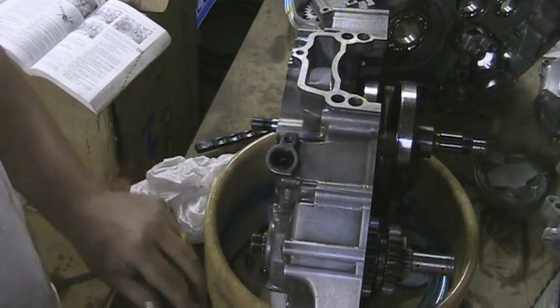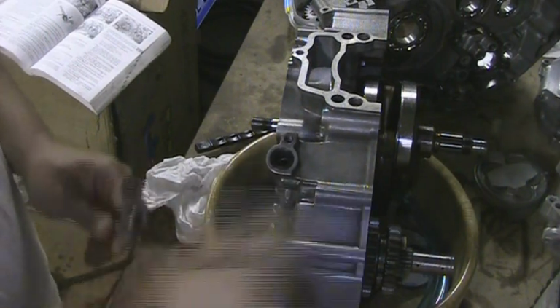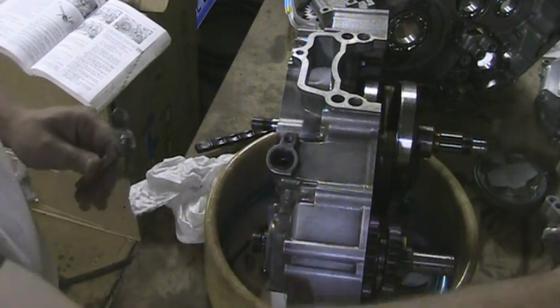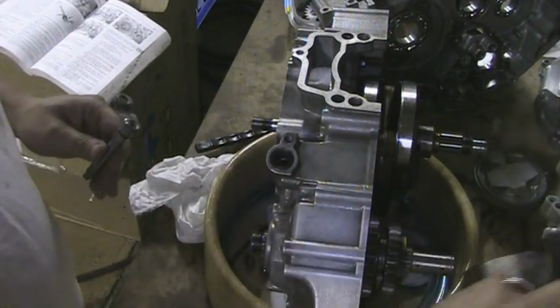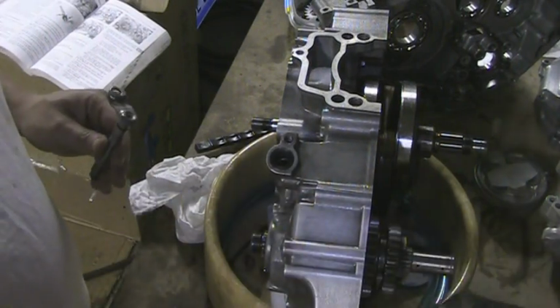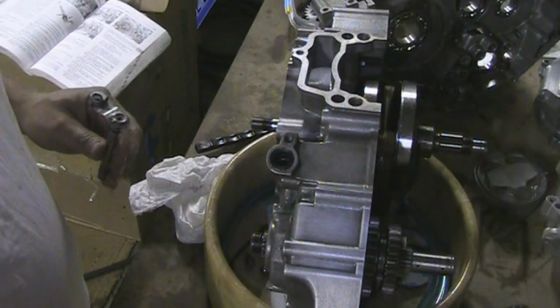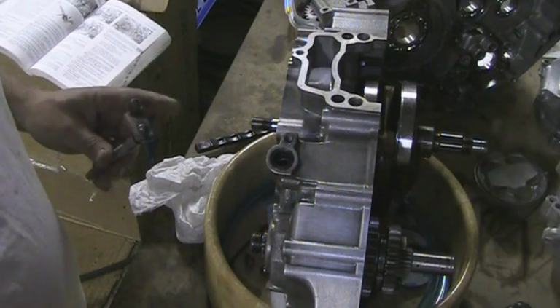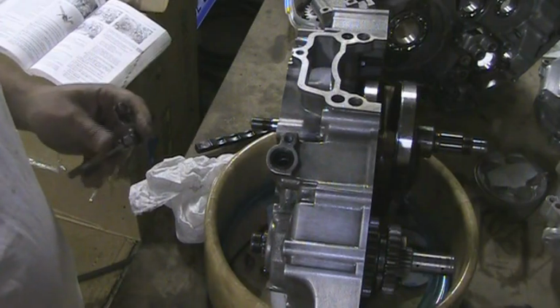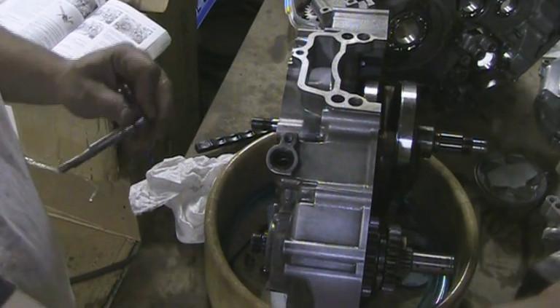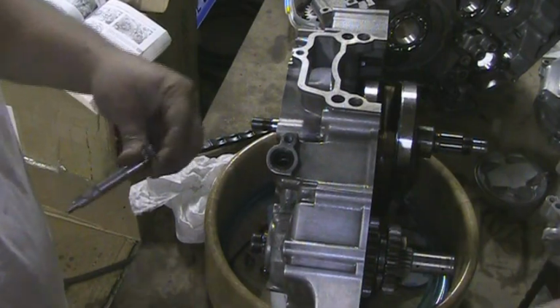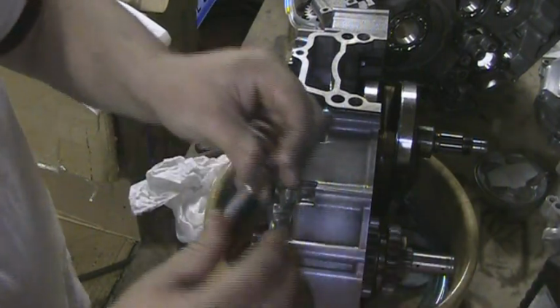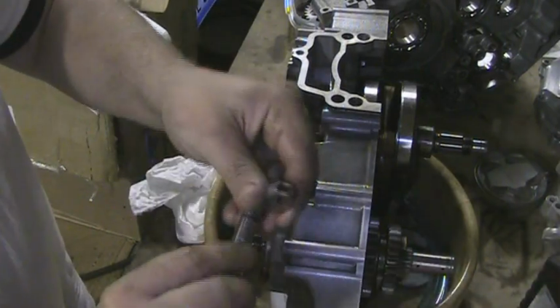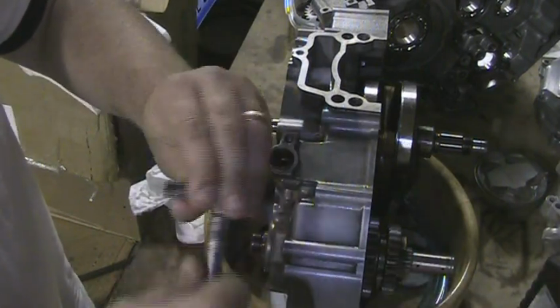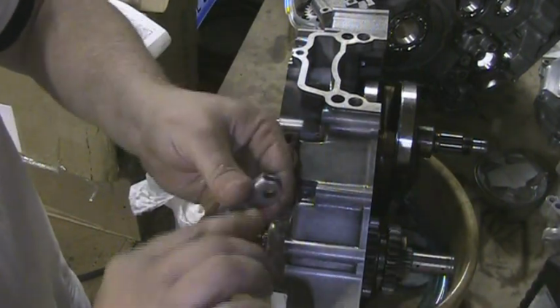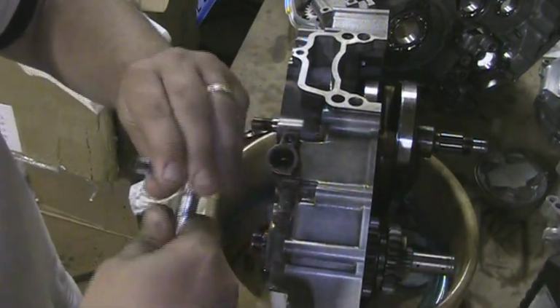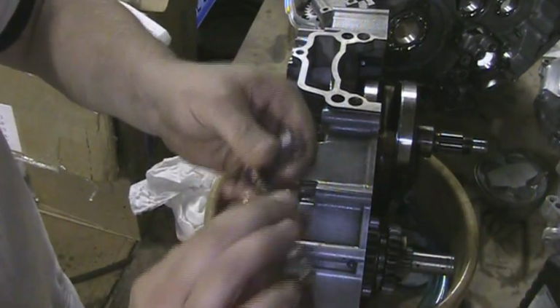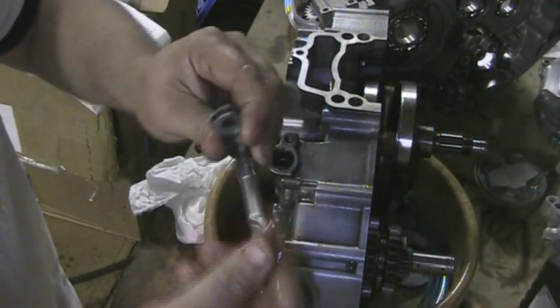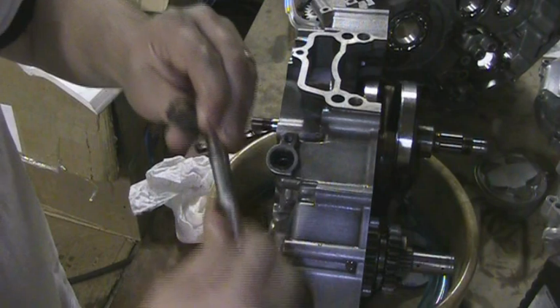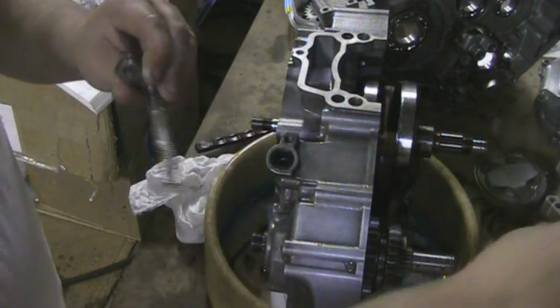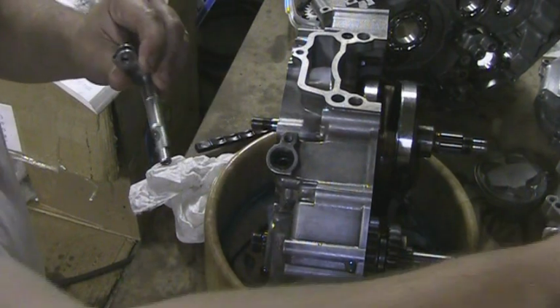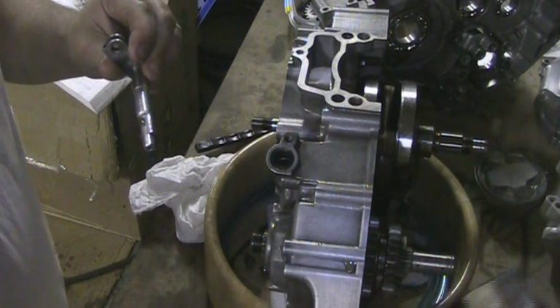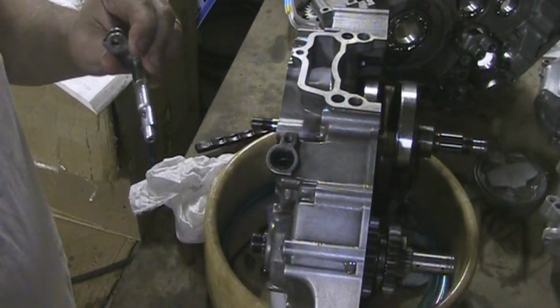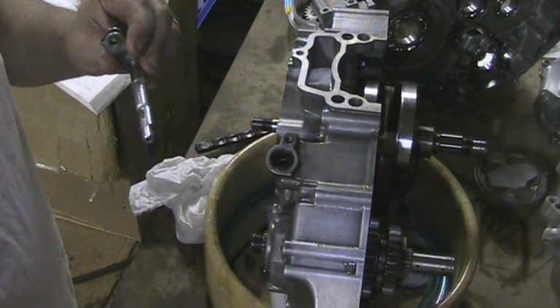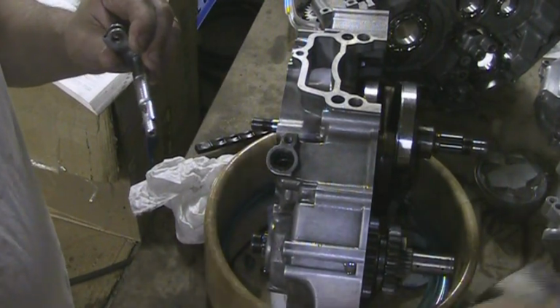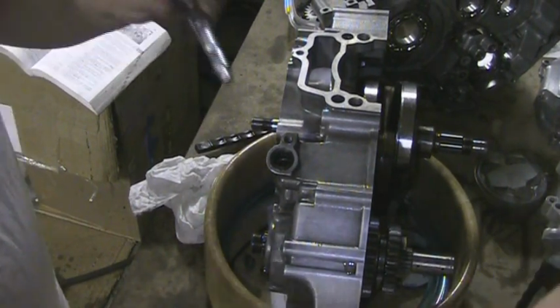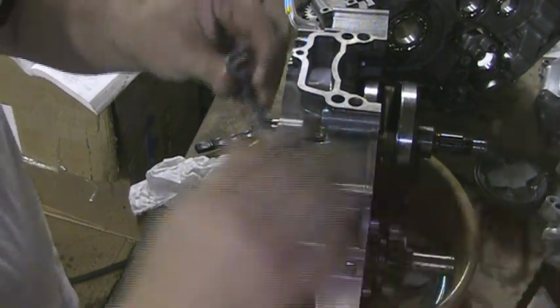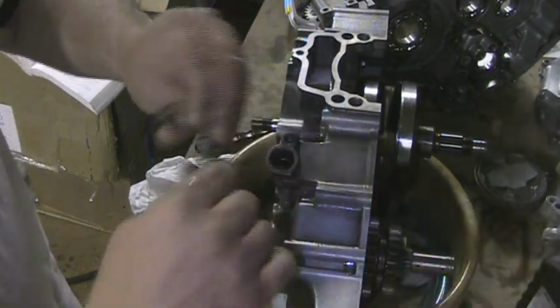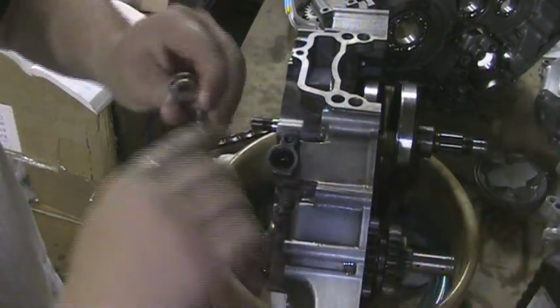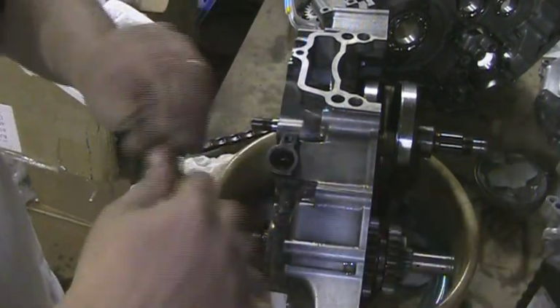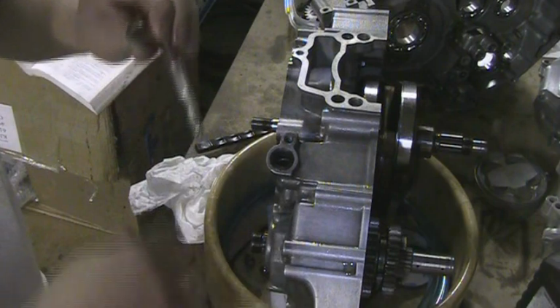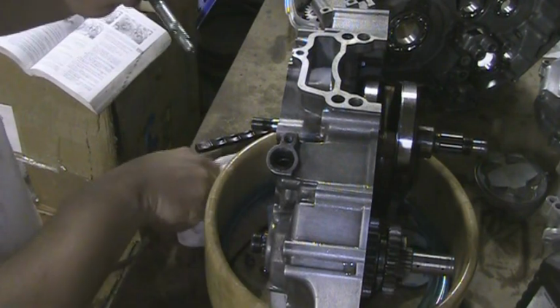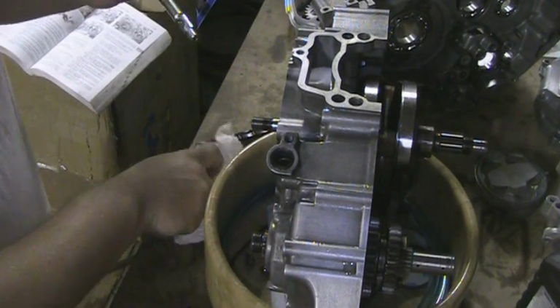The first thing you want to do is lube up the shift lever — get some oil on it. I'm just using regular 4-cycle oil. Get that nice and lubed up.